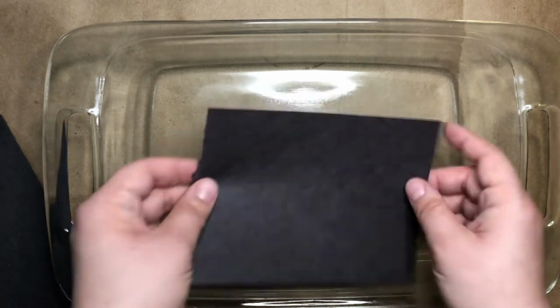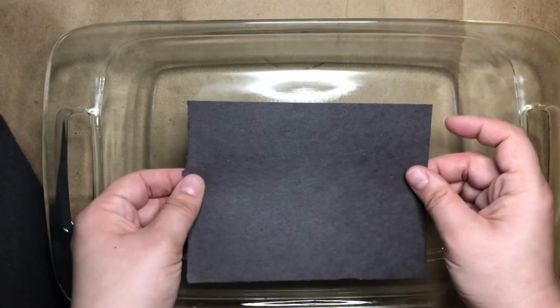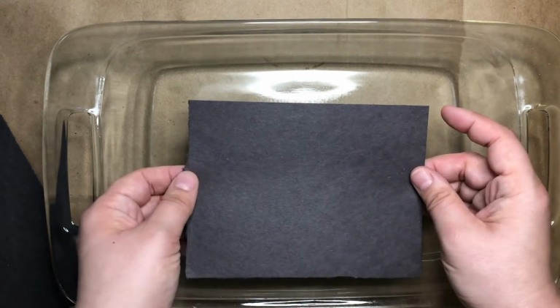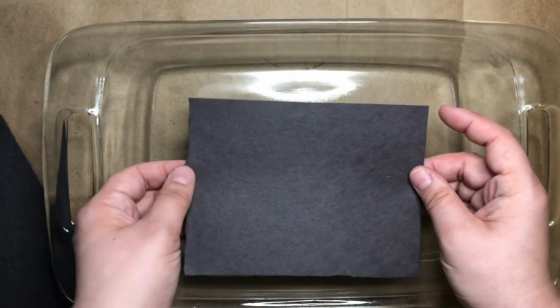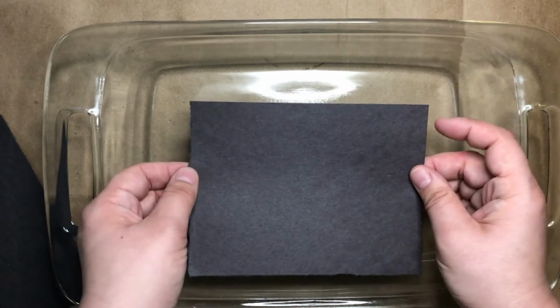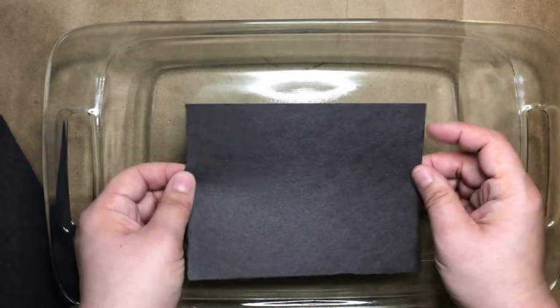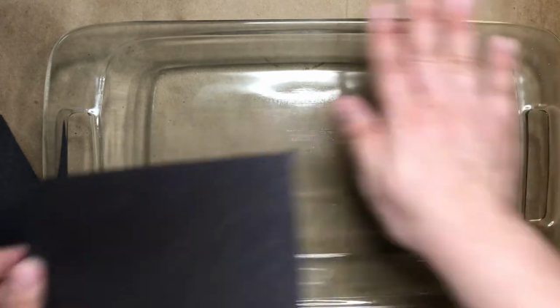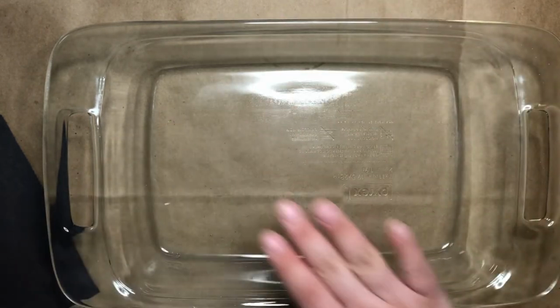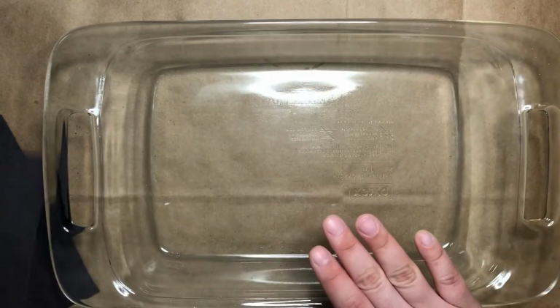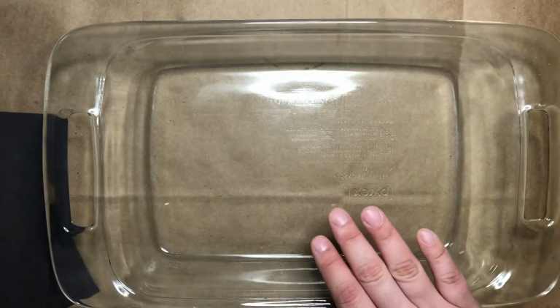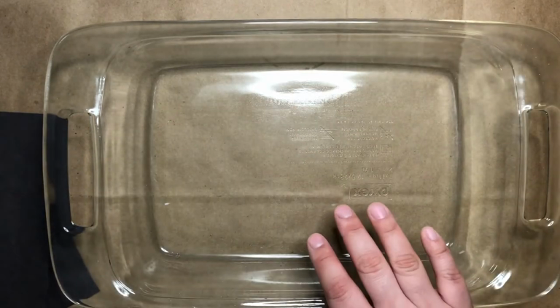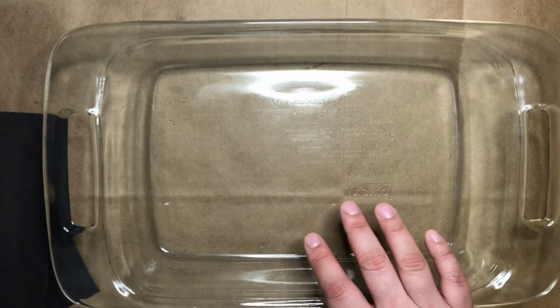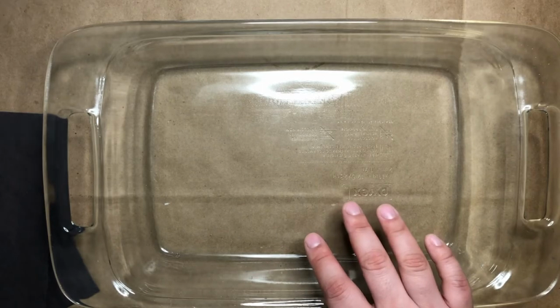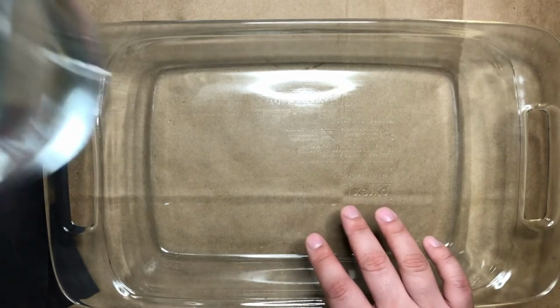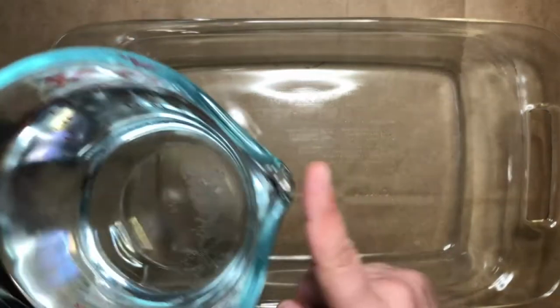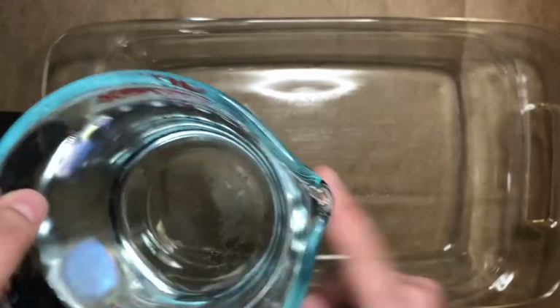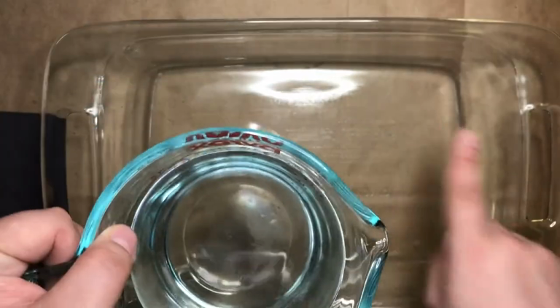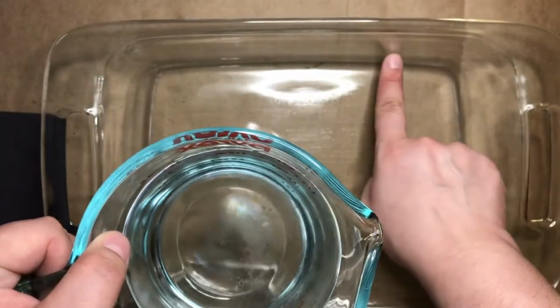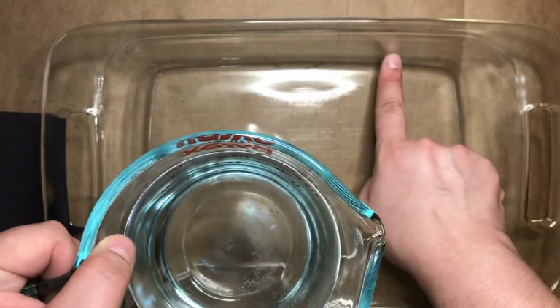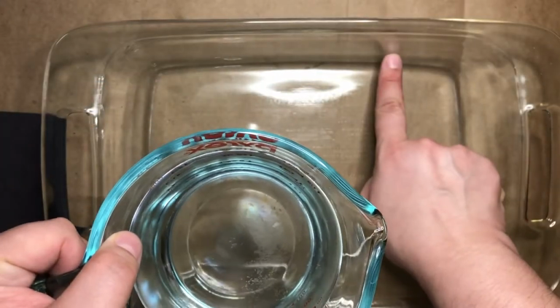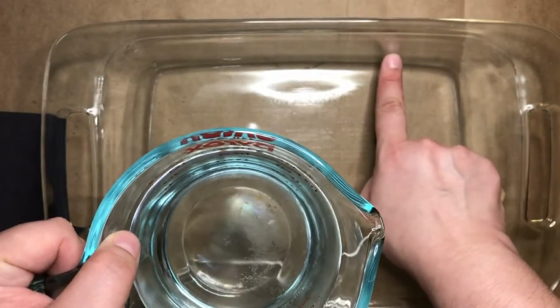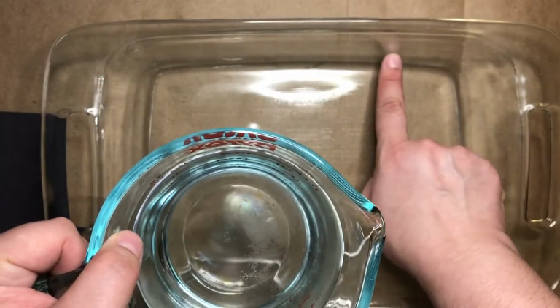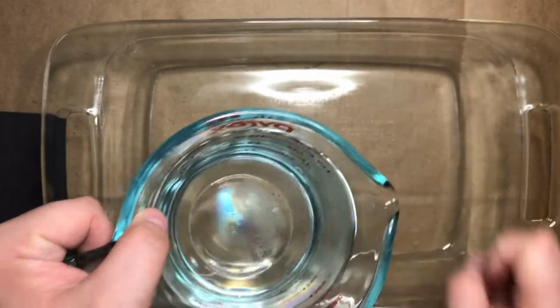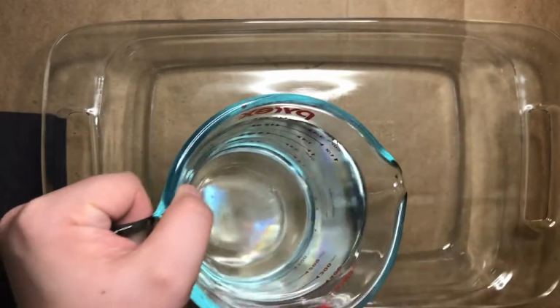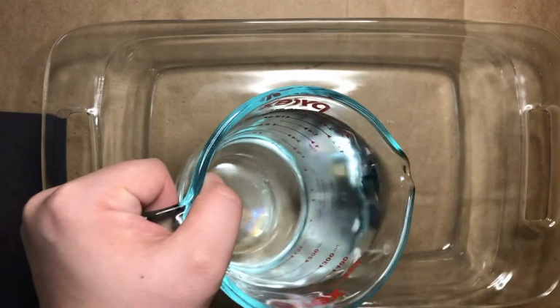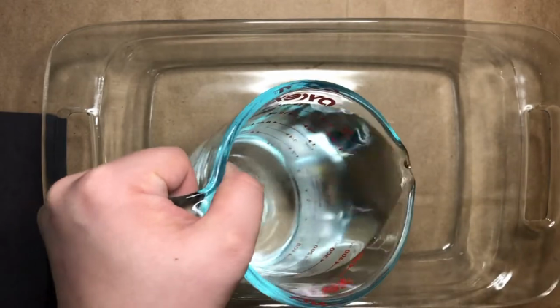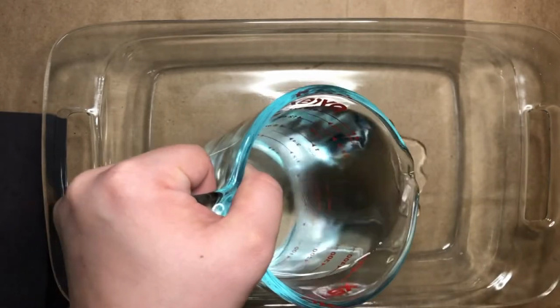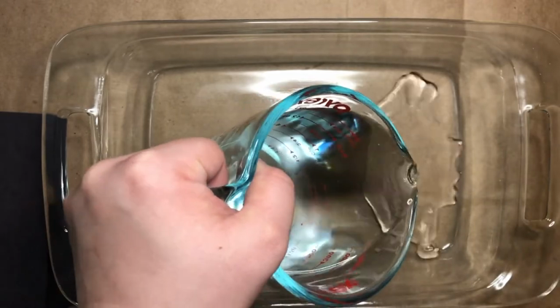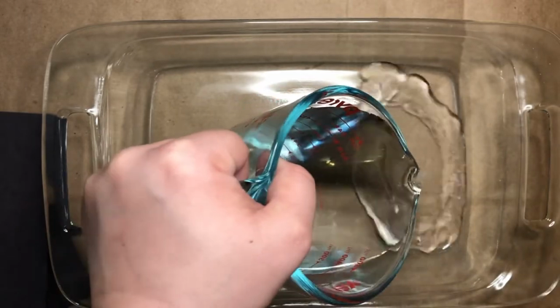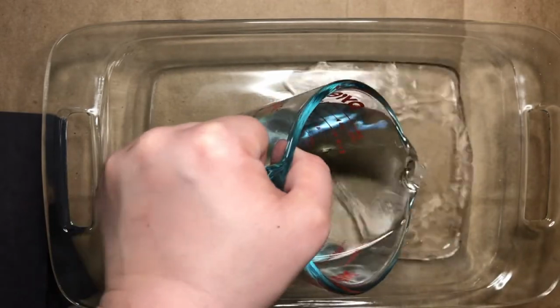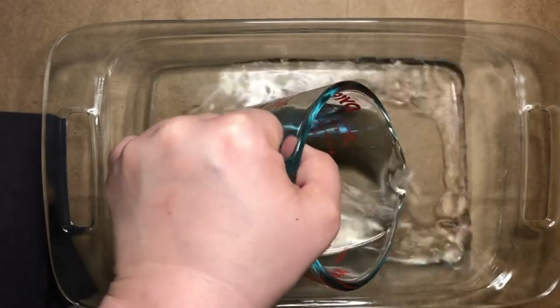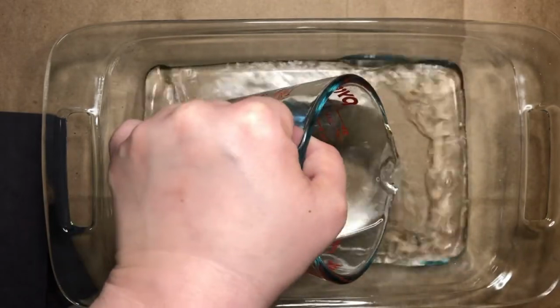After you've cut or ripped down your paper to the right size, you'll grab your water and put a small or shallow layer of water in your baking tray or dish.